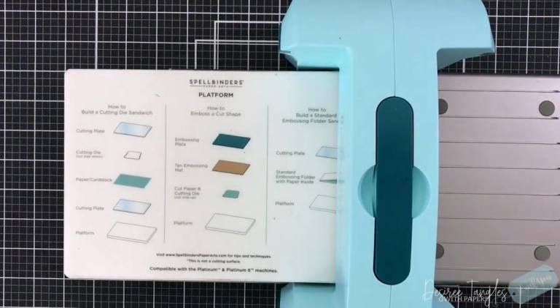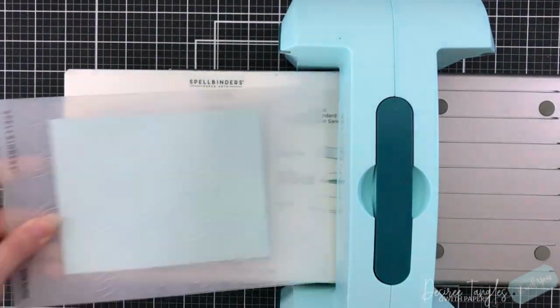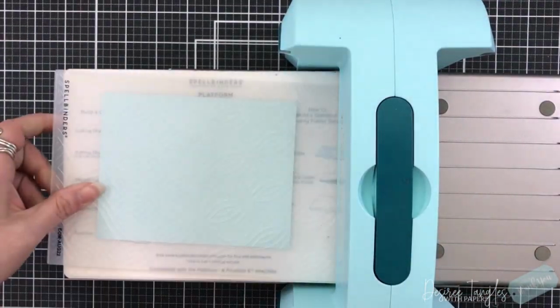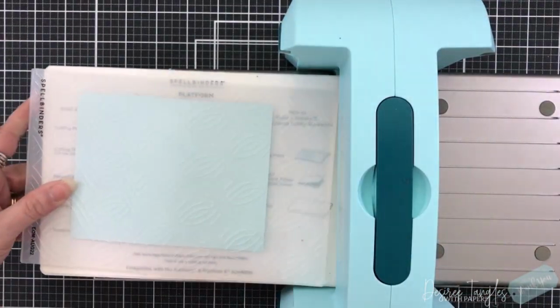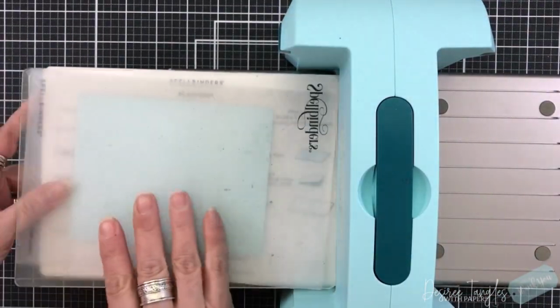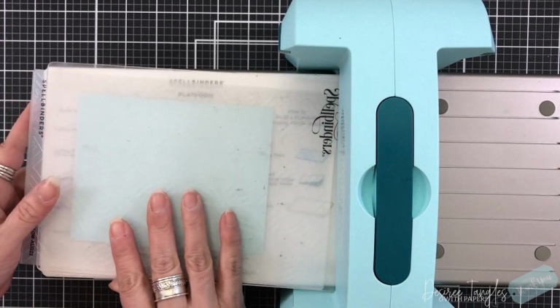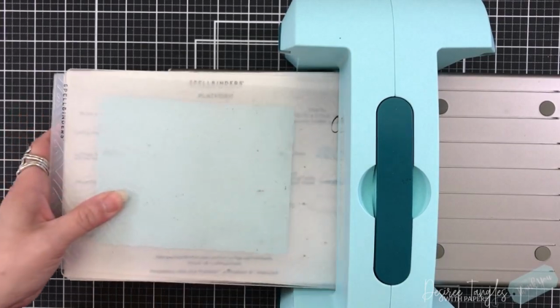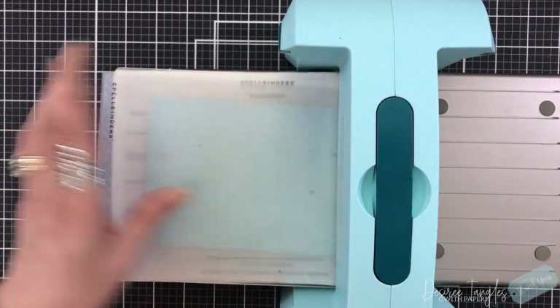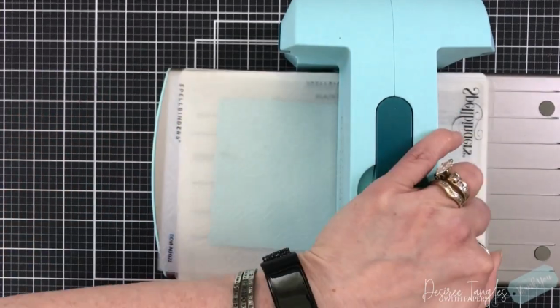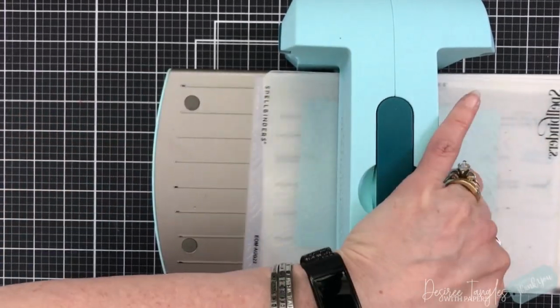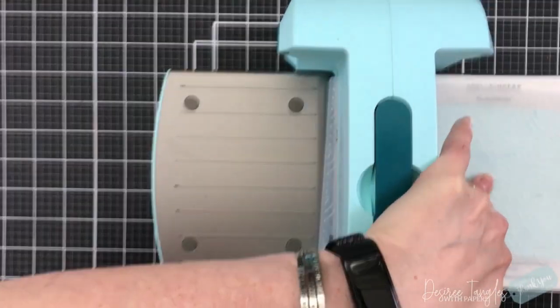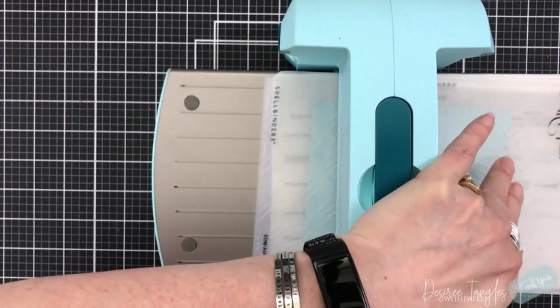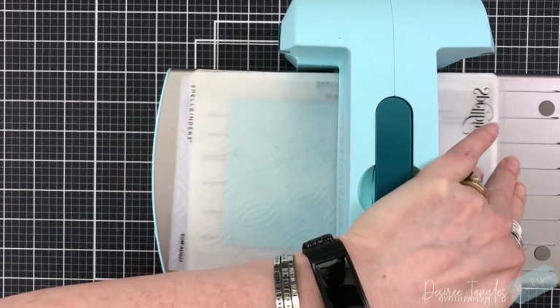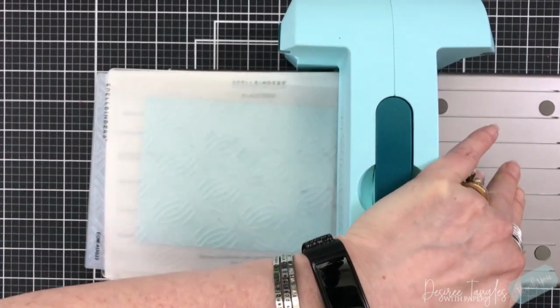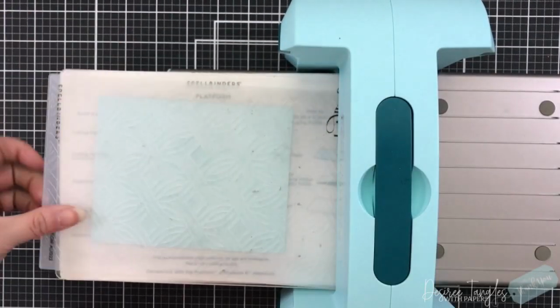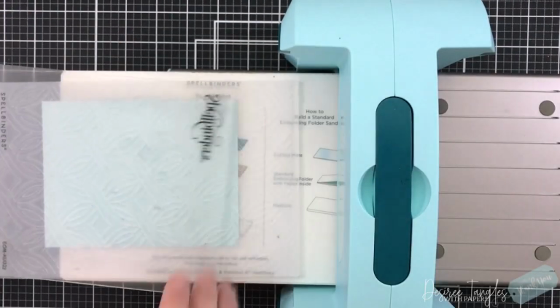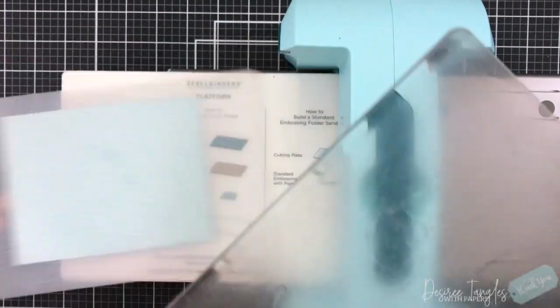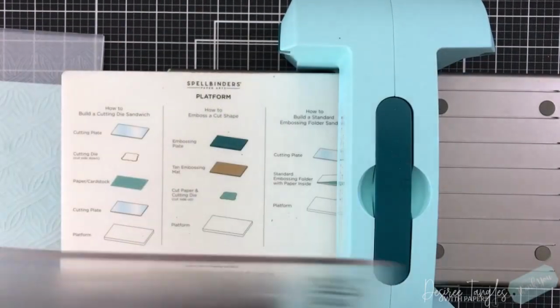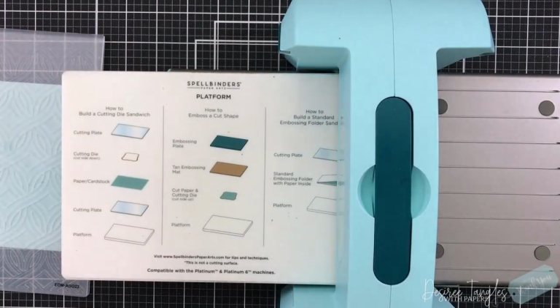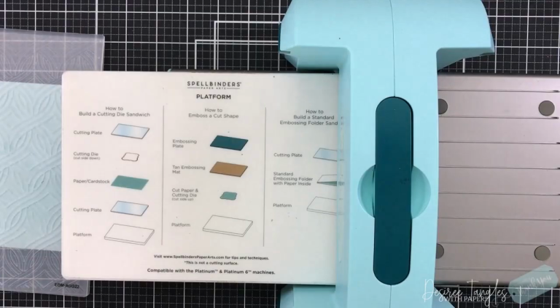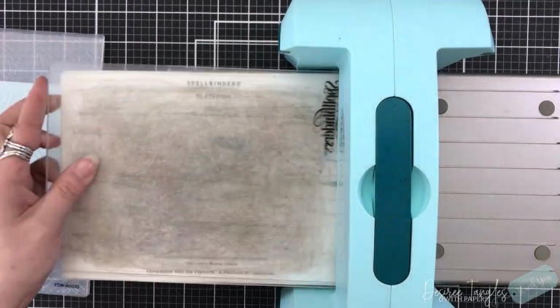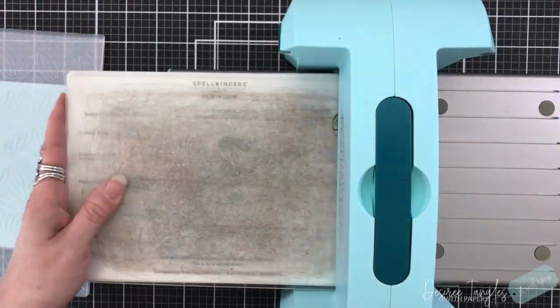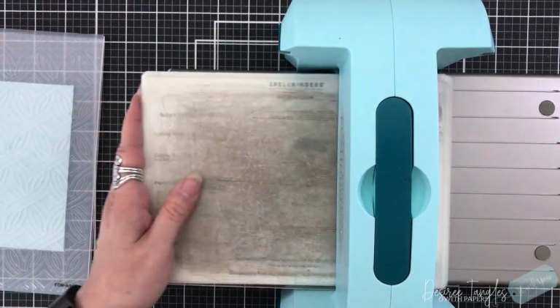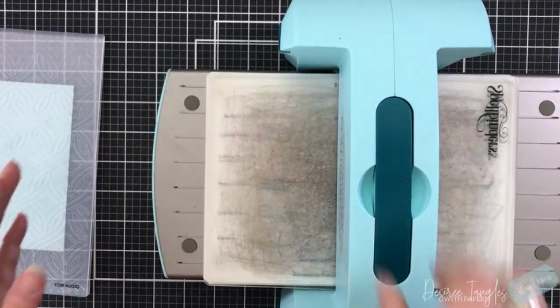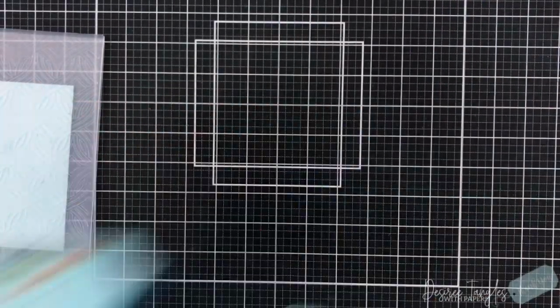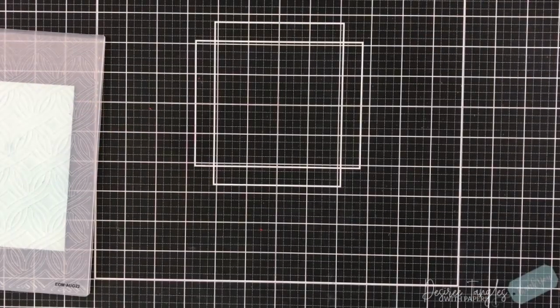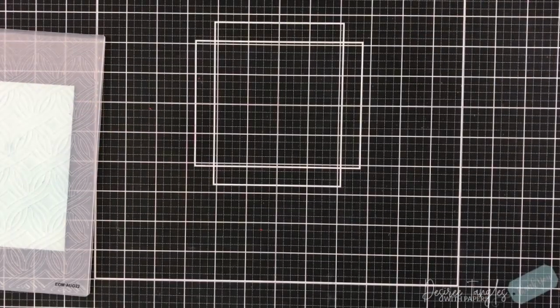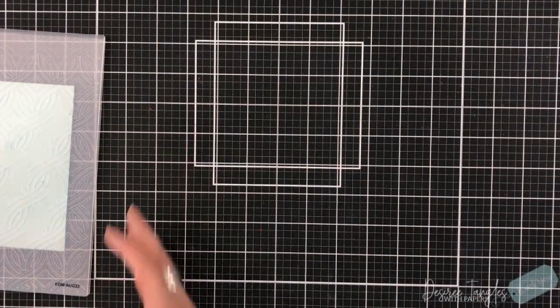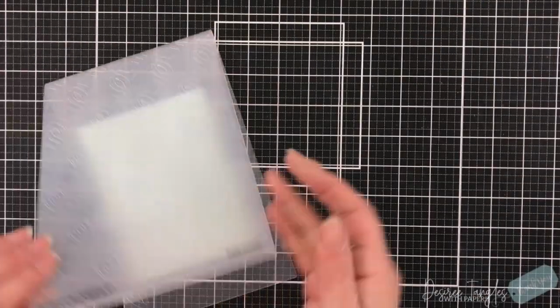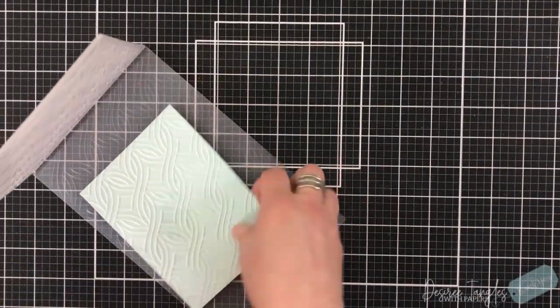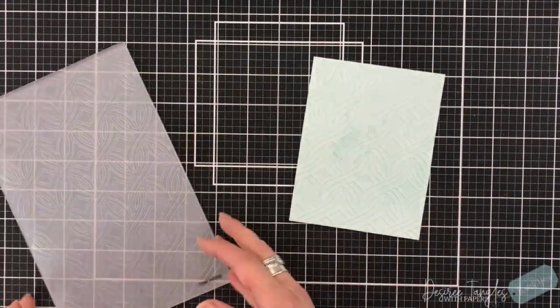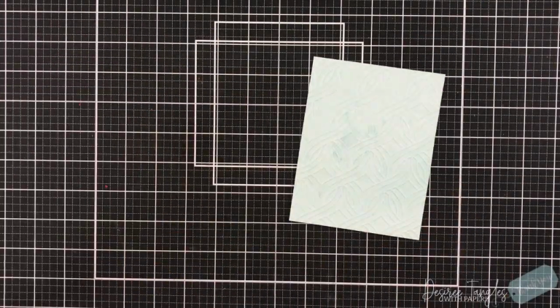It gives a beautiful, beautiful design. If you're using your Platinum 6, you just need to put your cardstock inside your folder on top of the platform with one cutting plate. And you can see my plates are well loved.